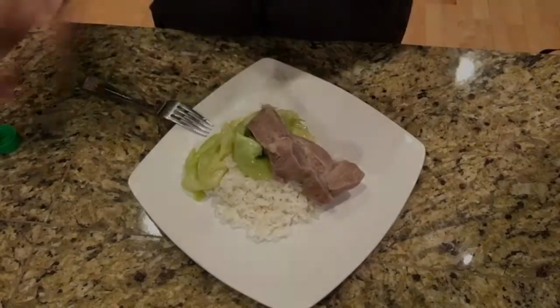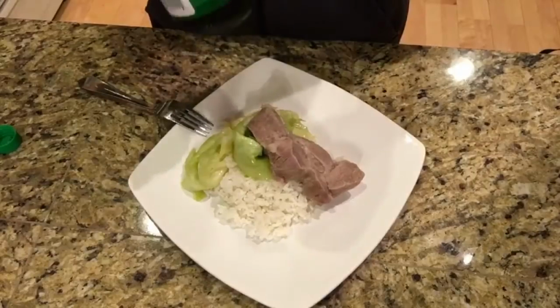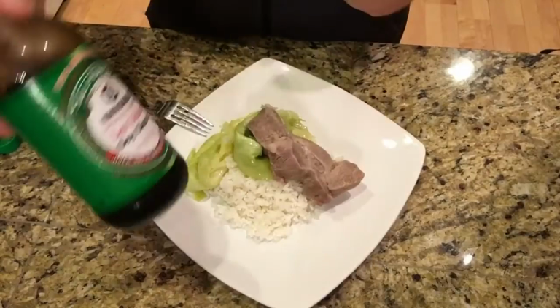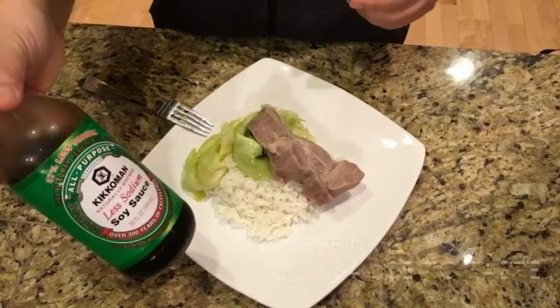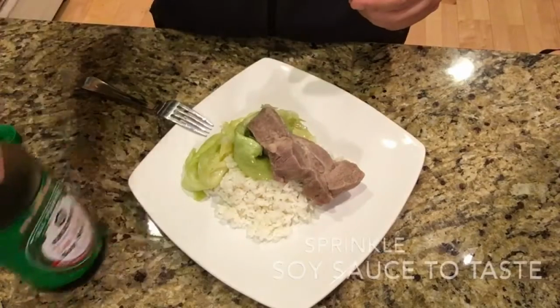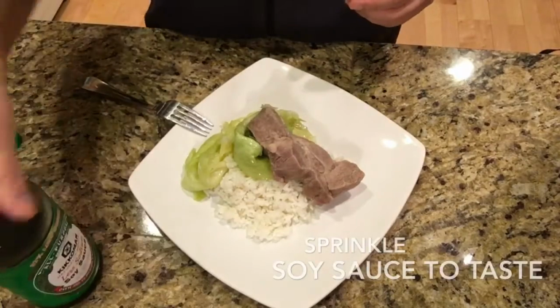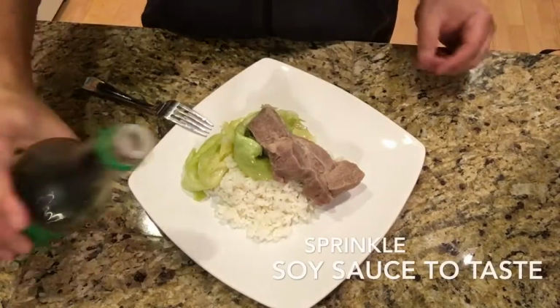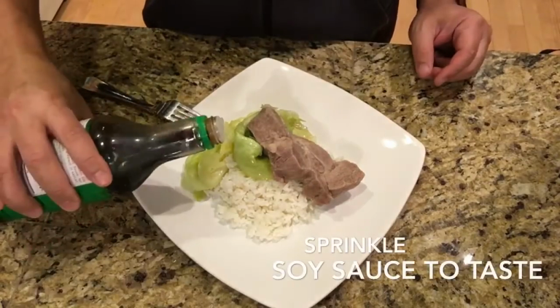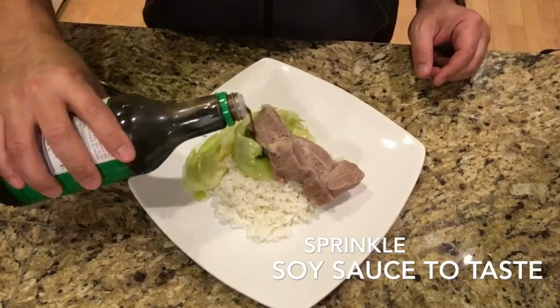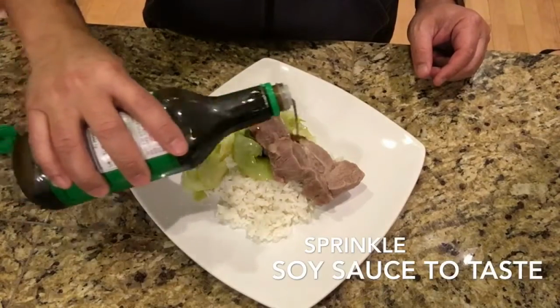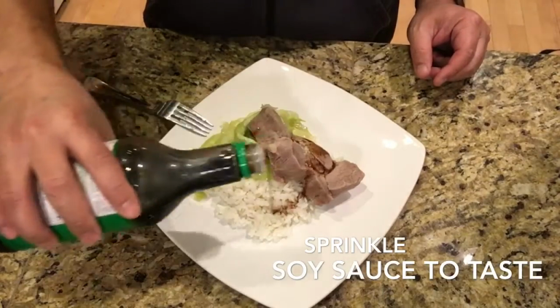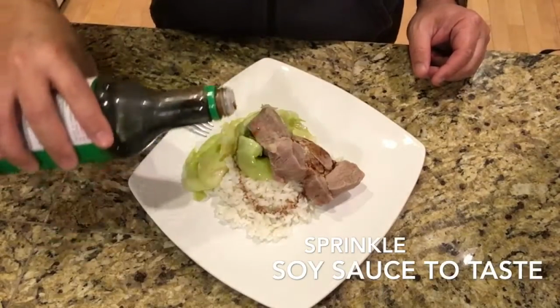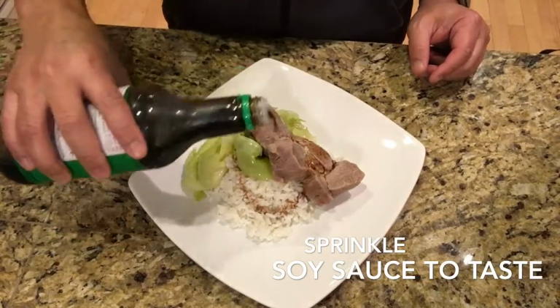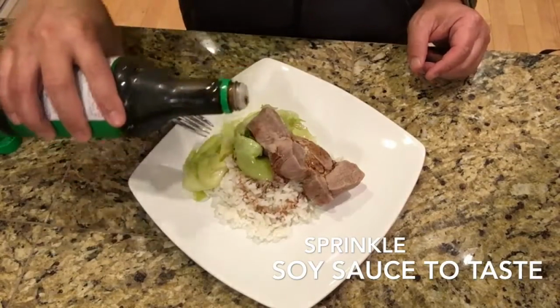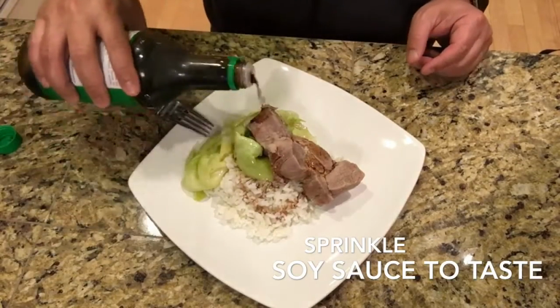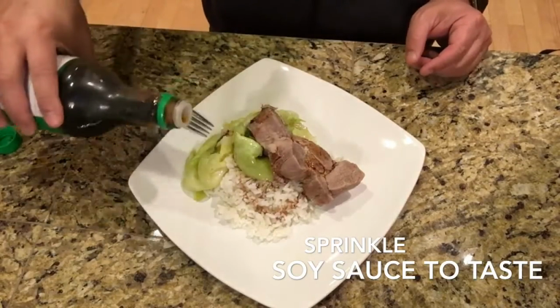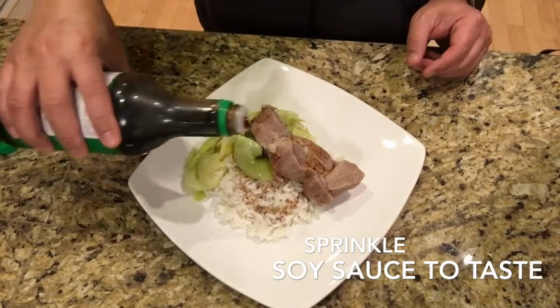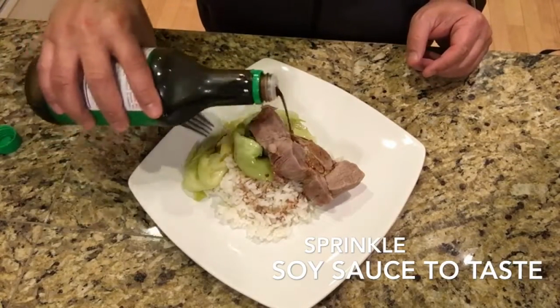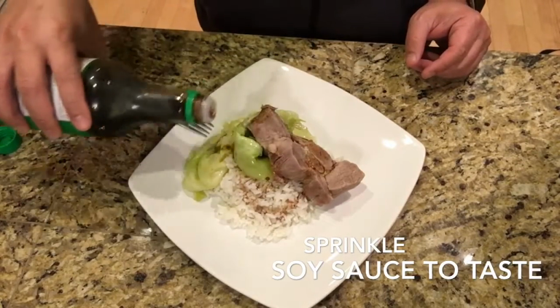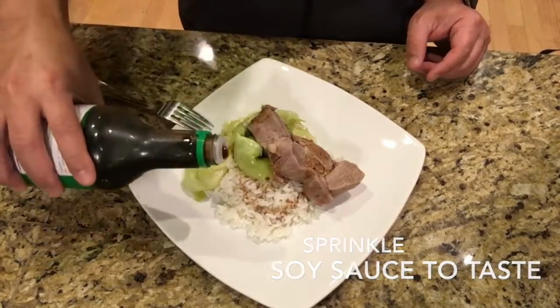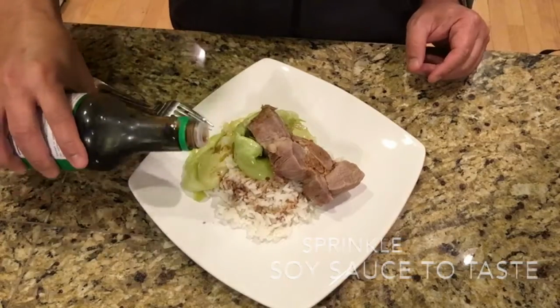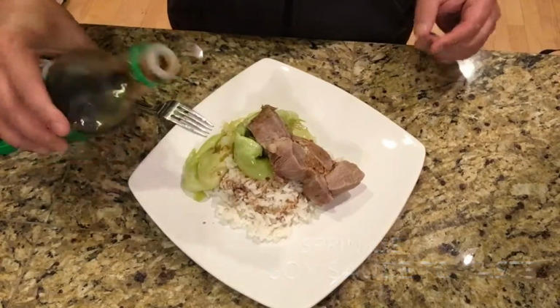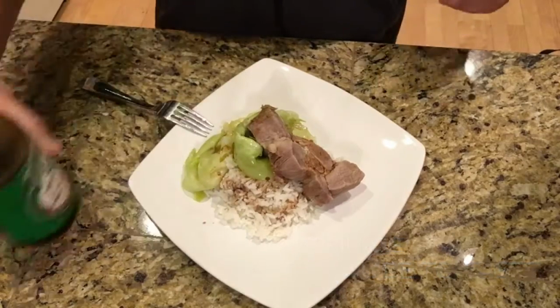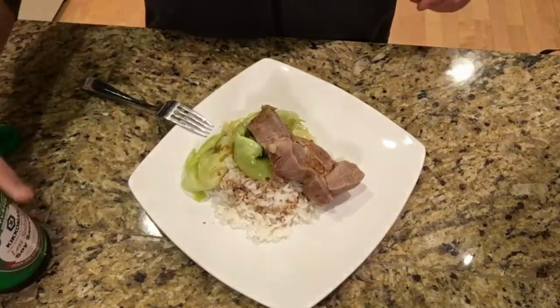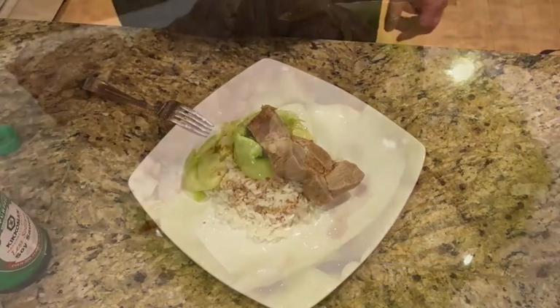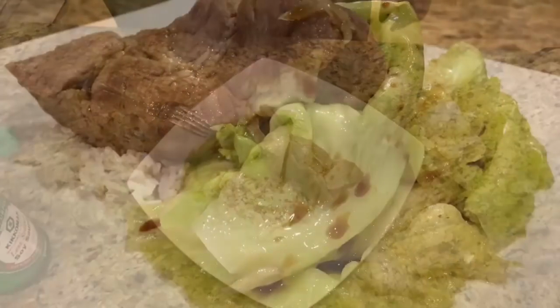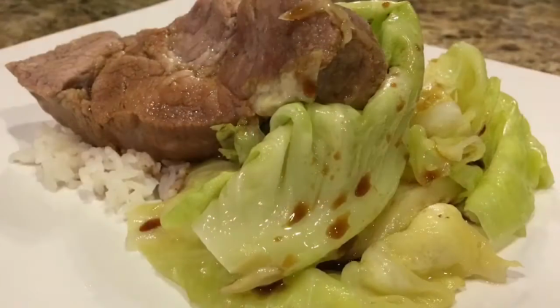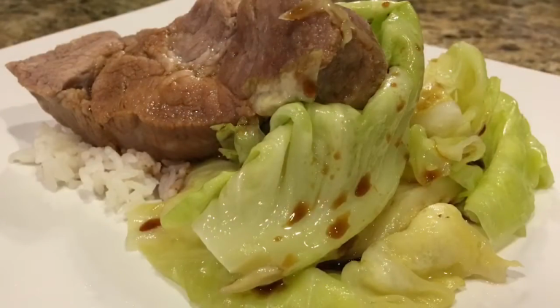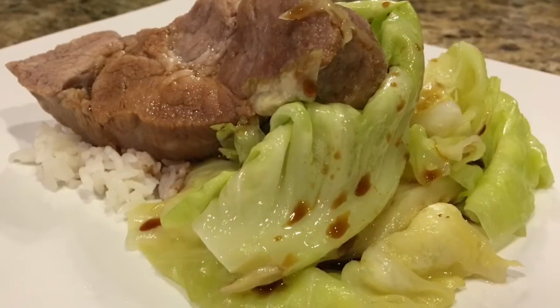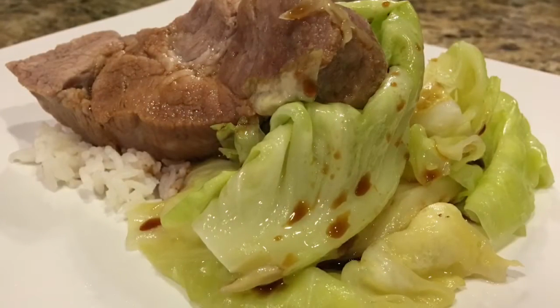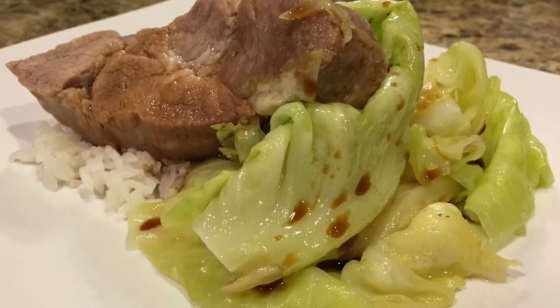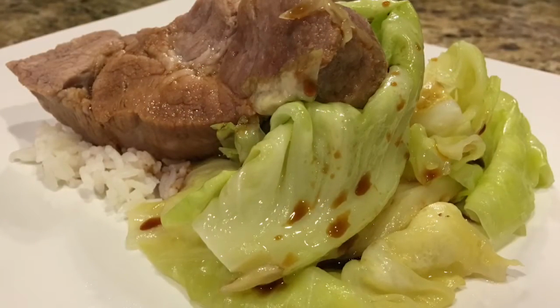That's about it. I put it on a plate on a bed of rice, and the only other item I add if I want to is soy sauce. And there you go — cabbage and ribs on a bed of rice.